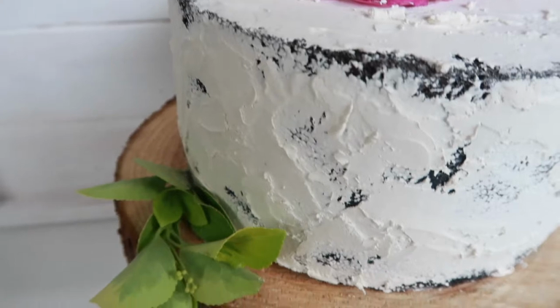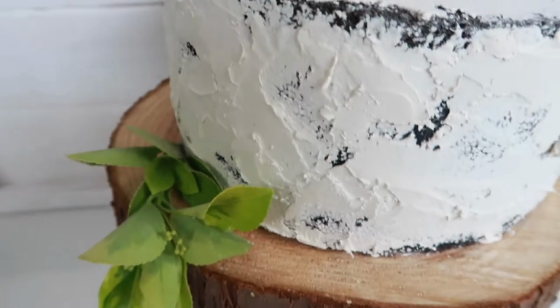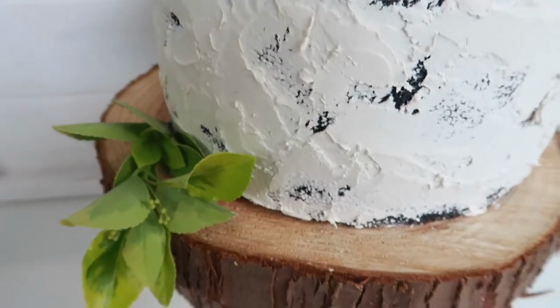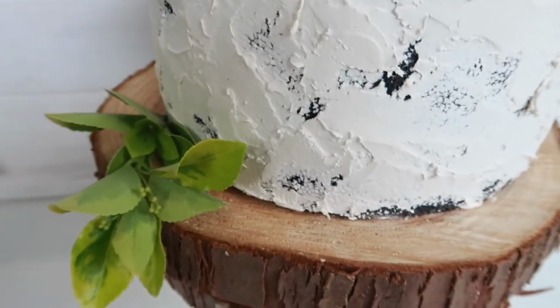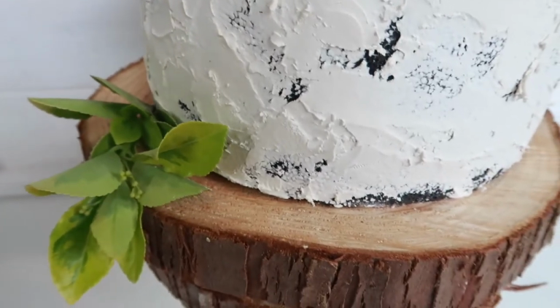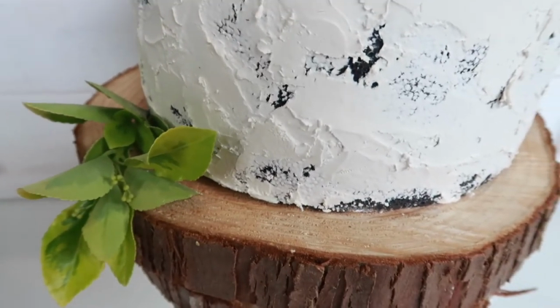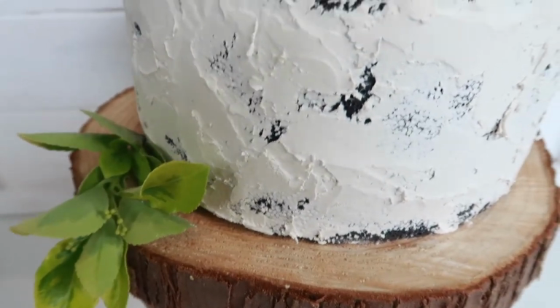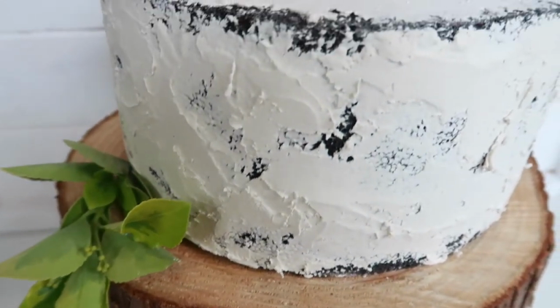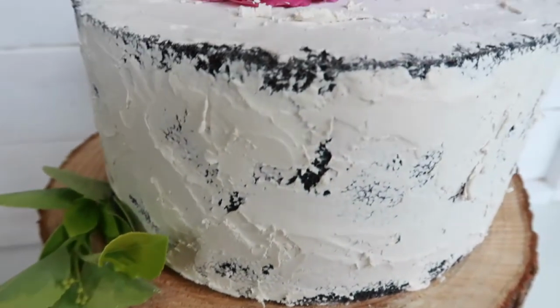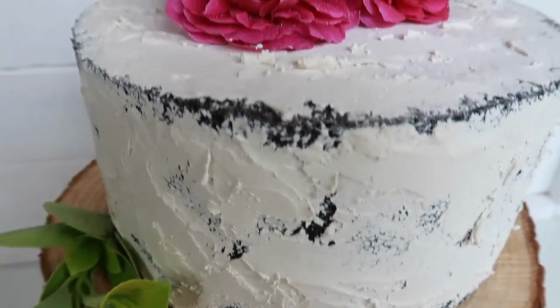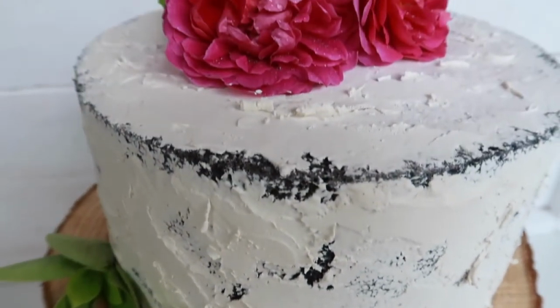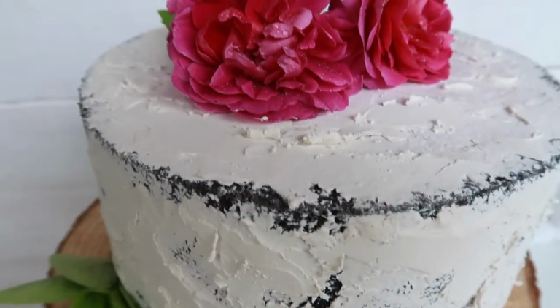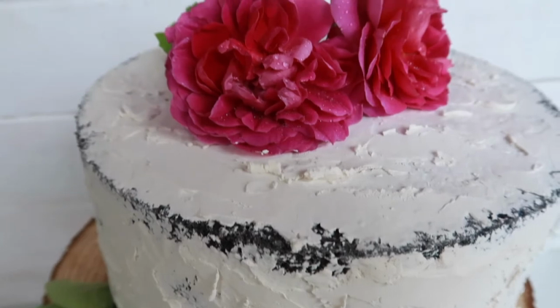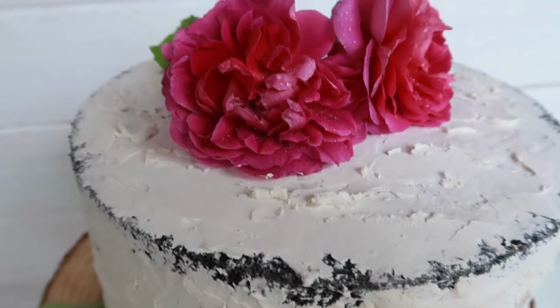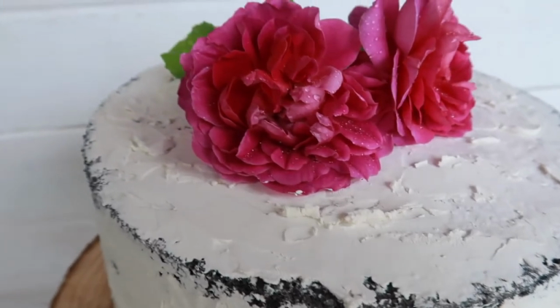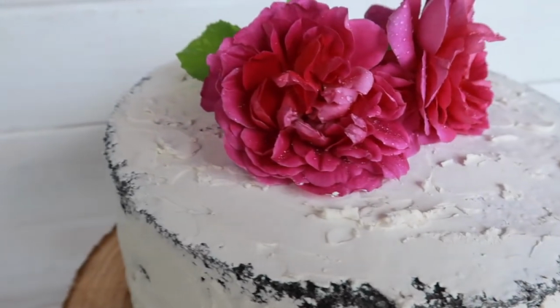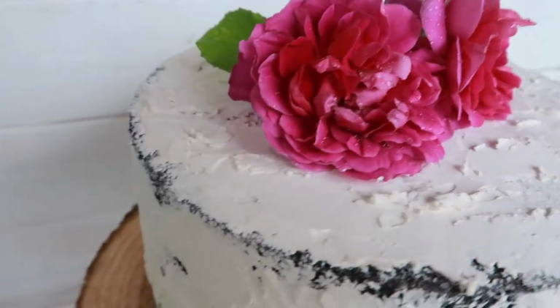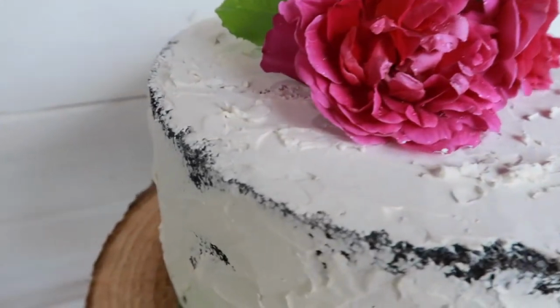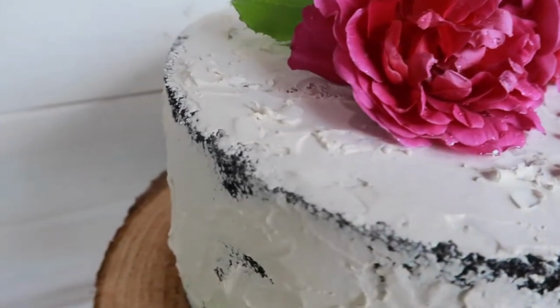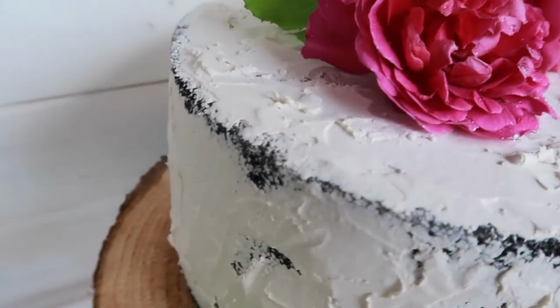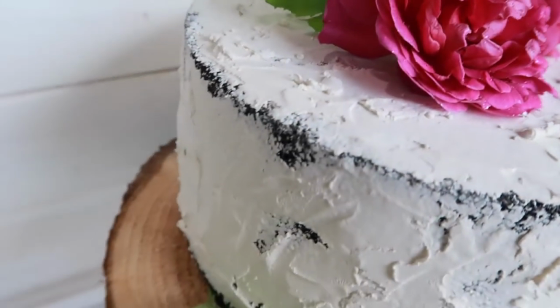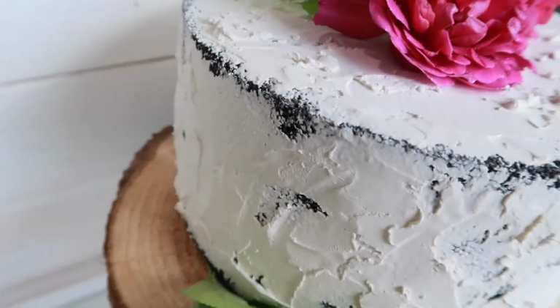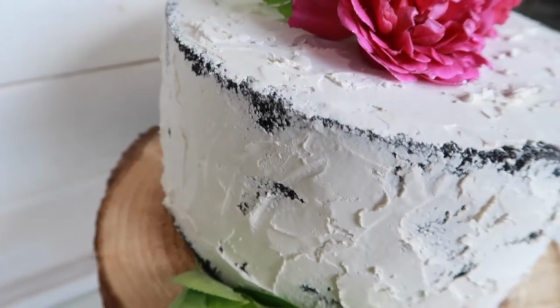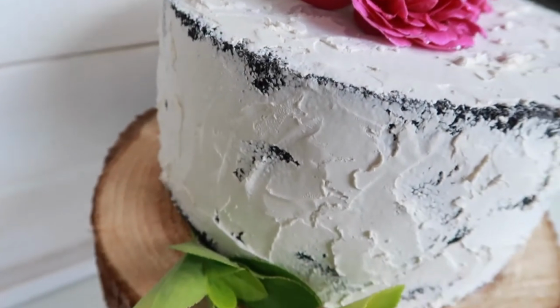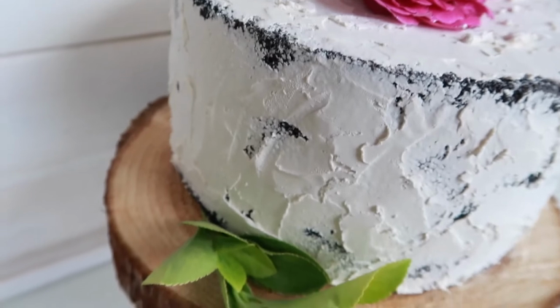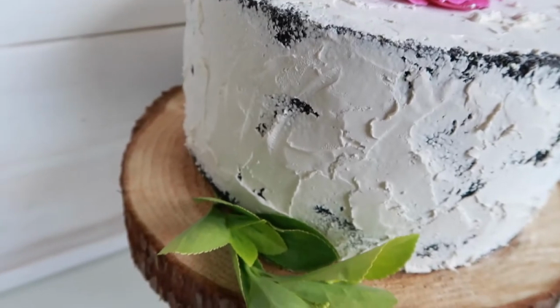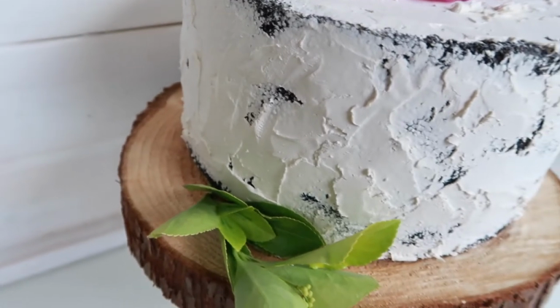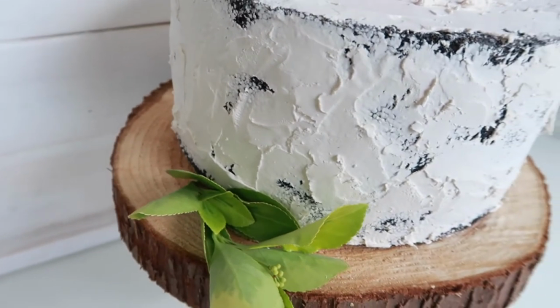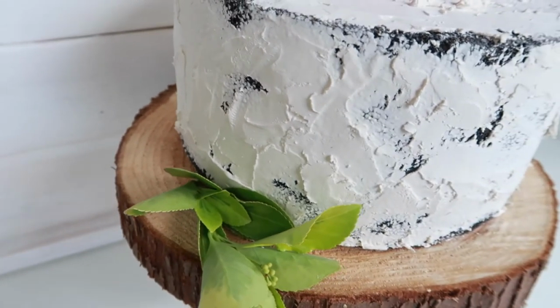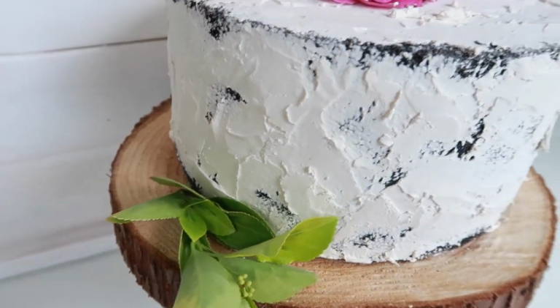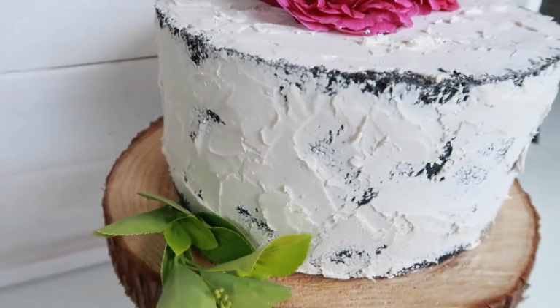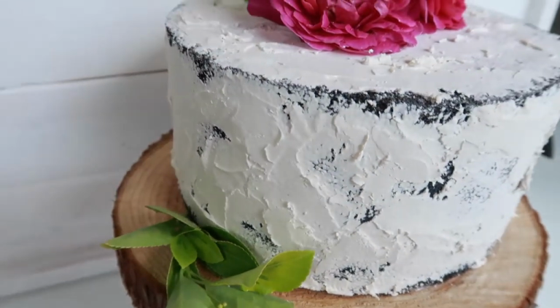If you'd like to learn how to make this faux cake, go ahead and stick around and I'm going to show you how. Also subscribe so you can come back and watch more. I've got lots to offer here on my channel. This is Dana Creates. Let's go learn how to make a faux cake.